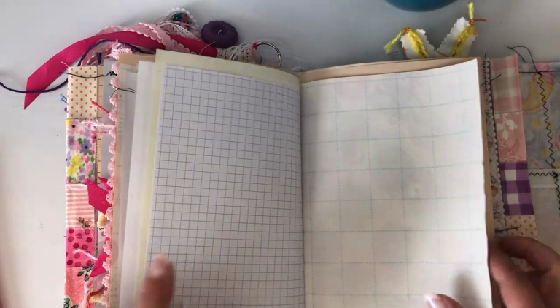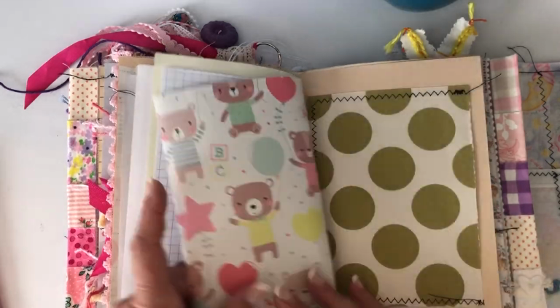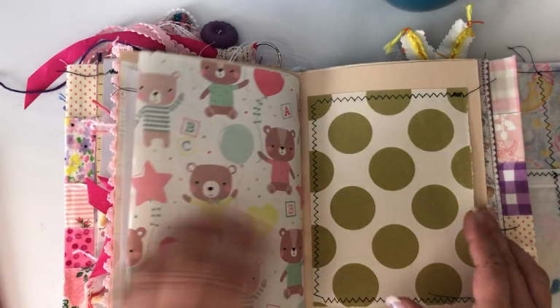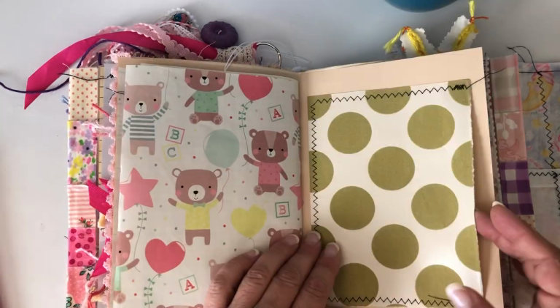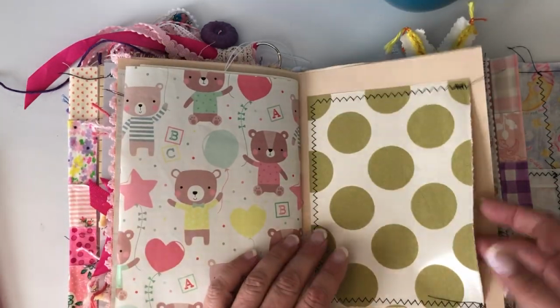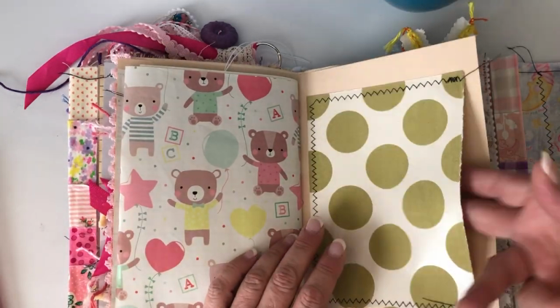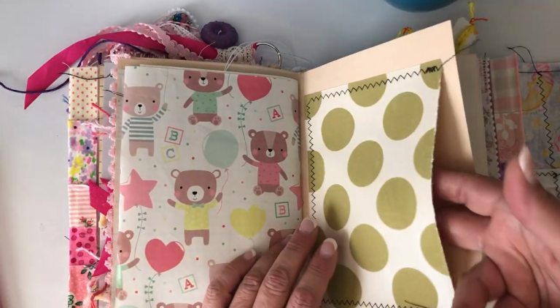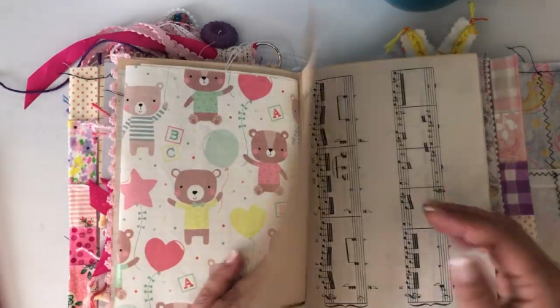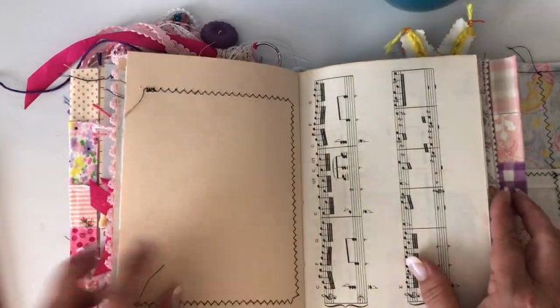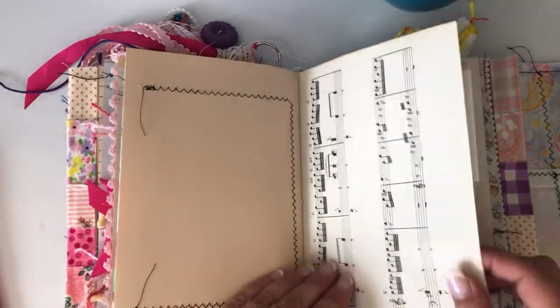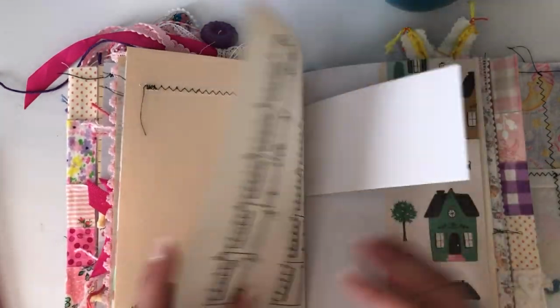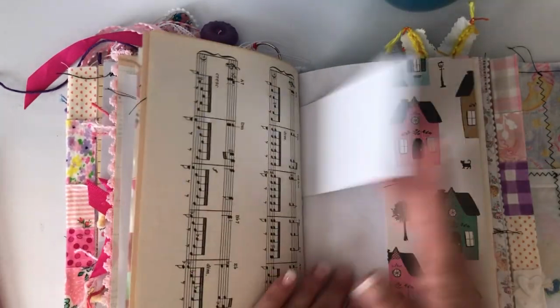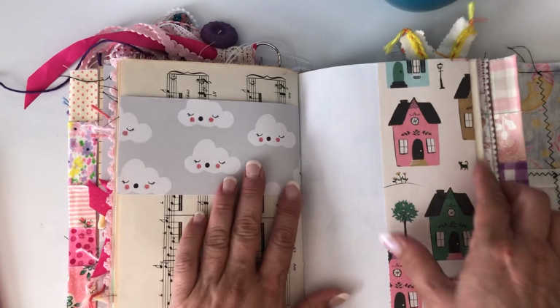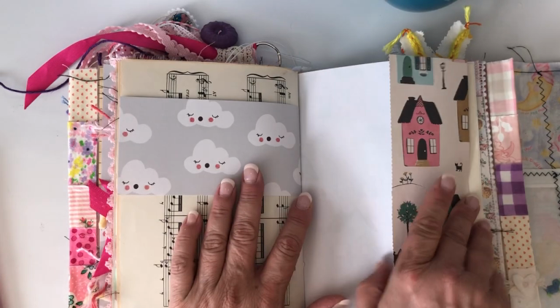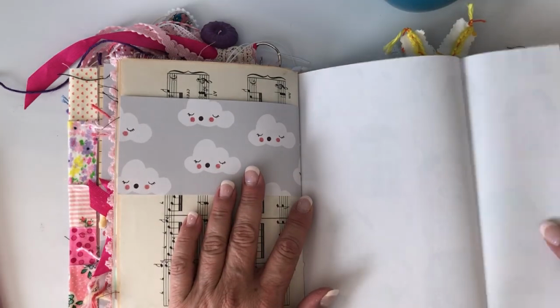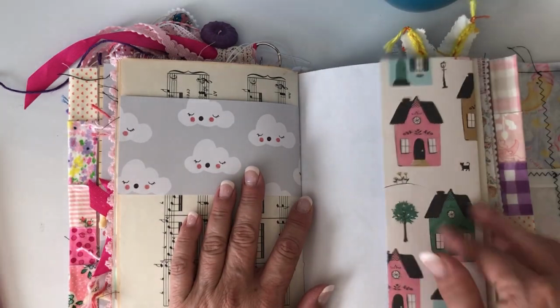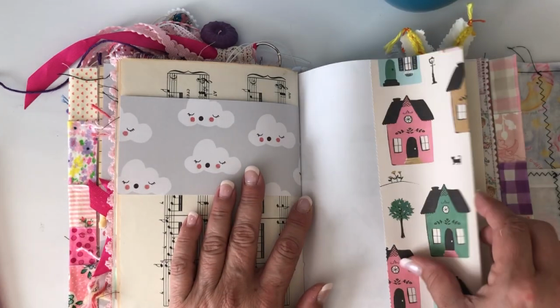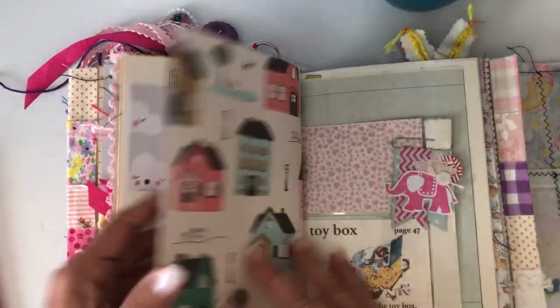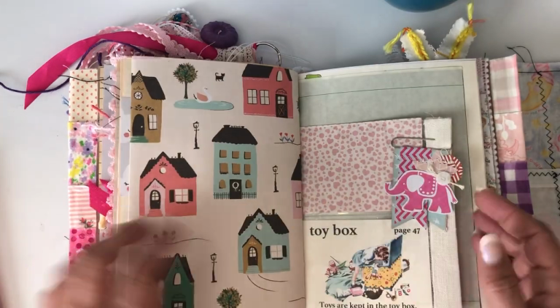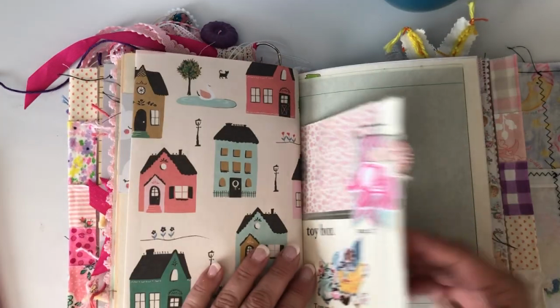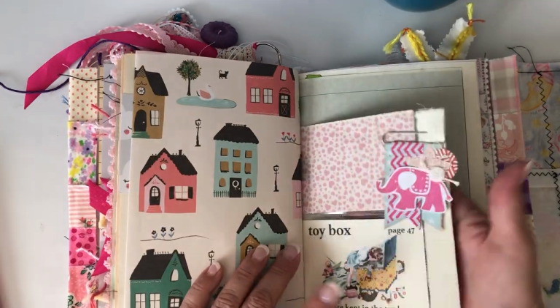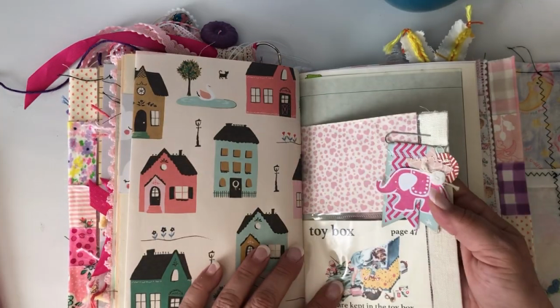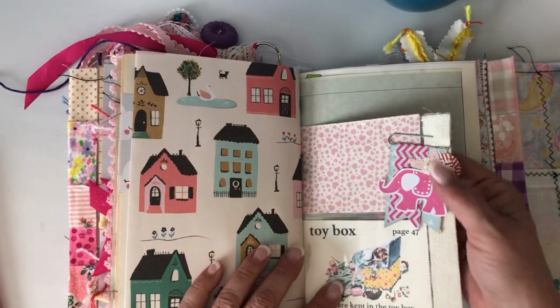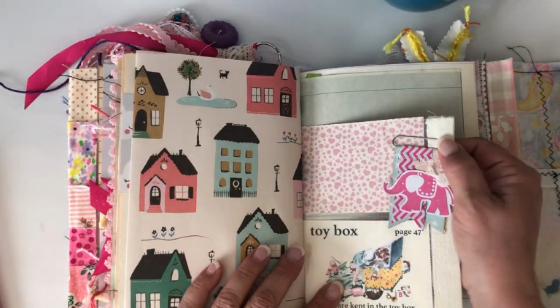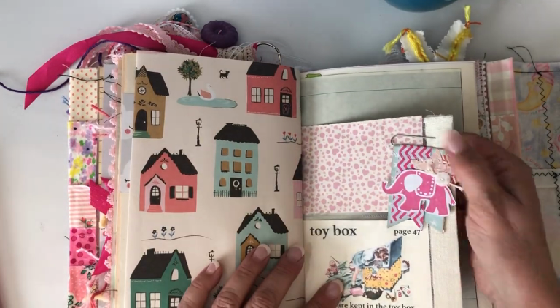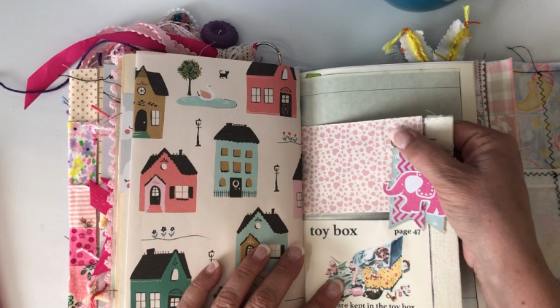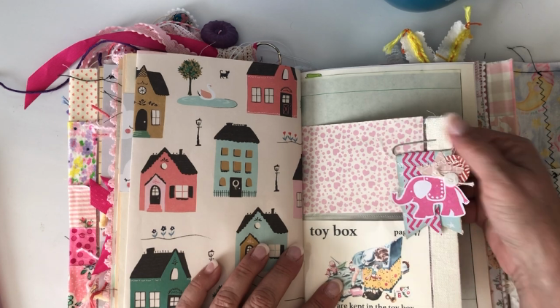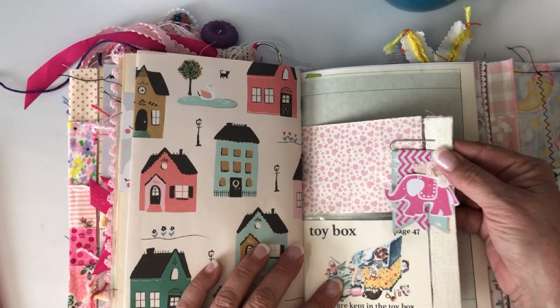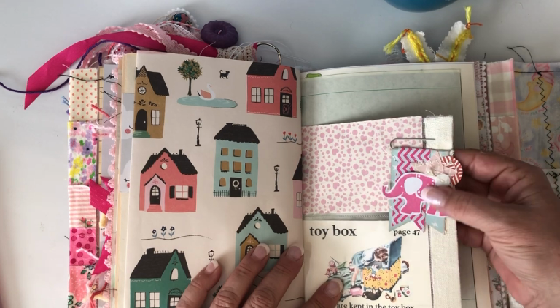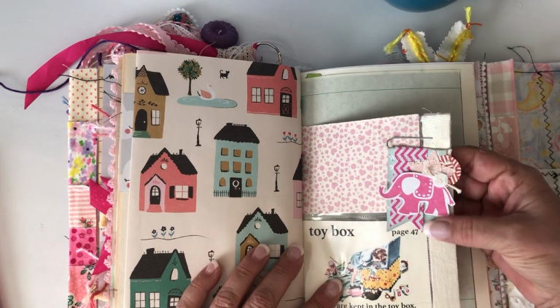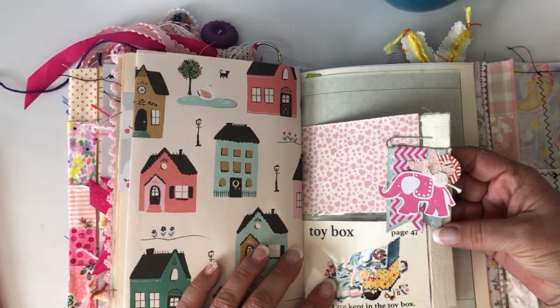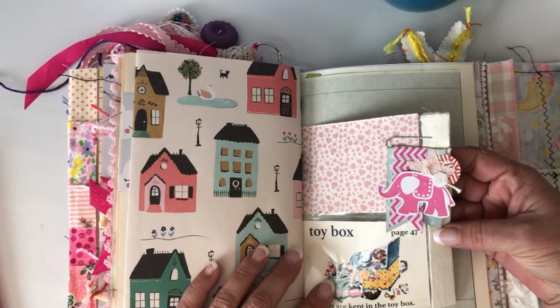Lots of space for her to write things in, tuck pictures in — I've said that about 500 times, right? Another little plastic sleeve and I just stuck one of my little paper clips on here.